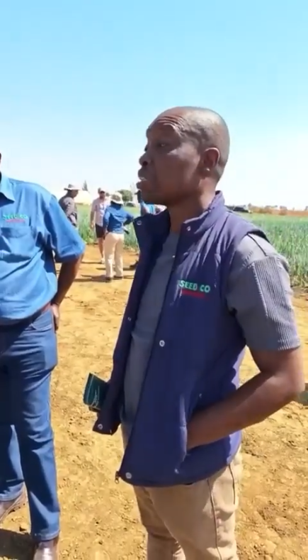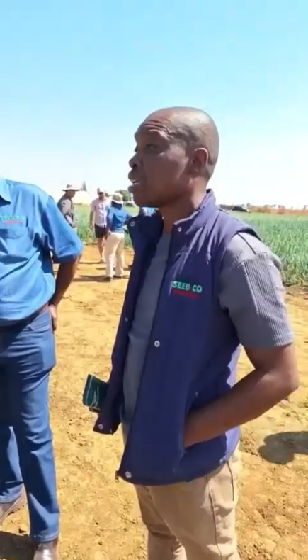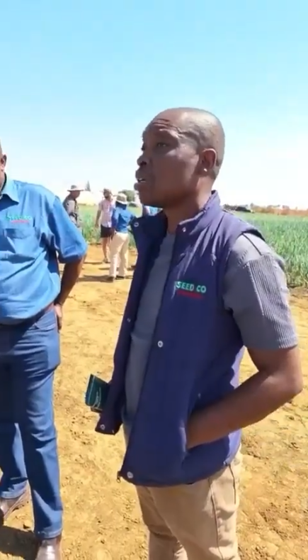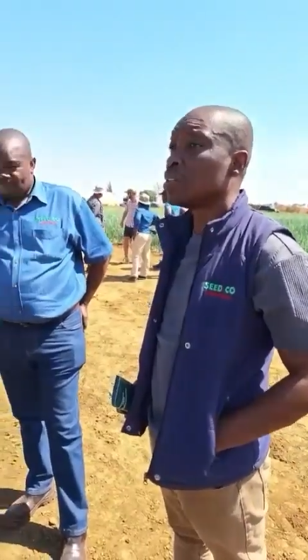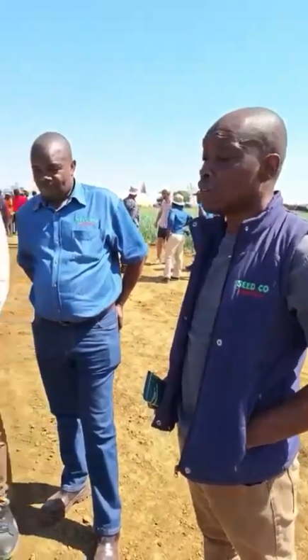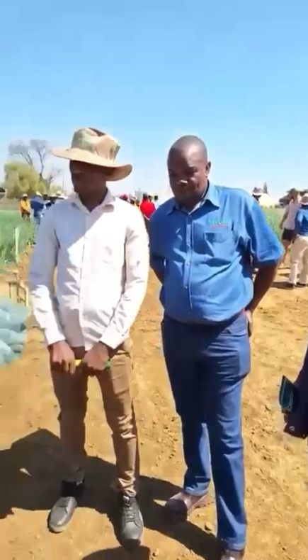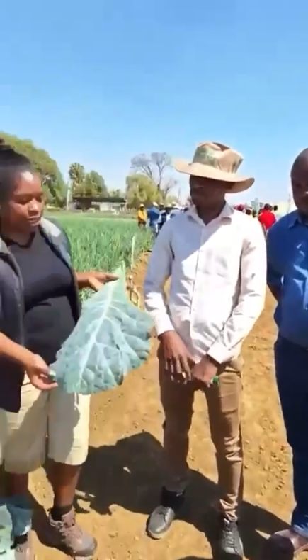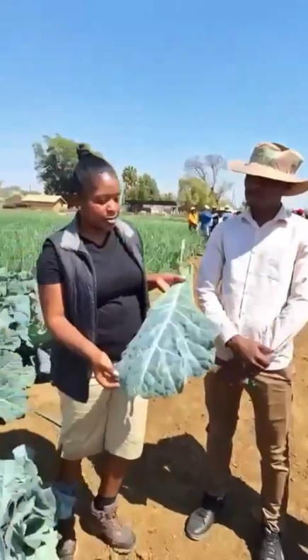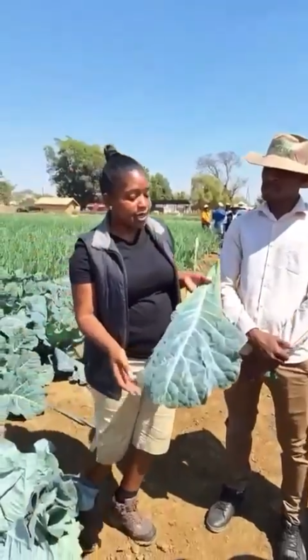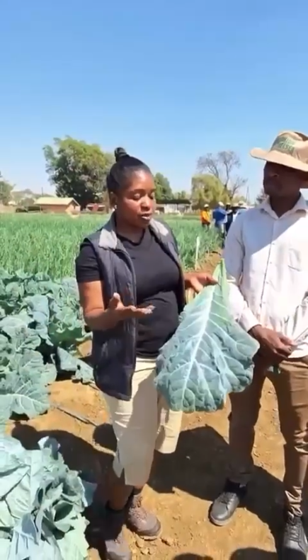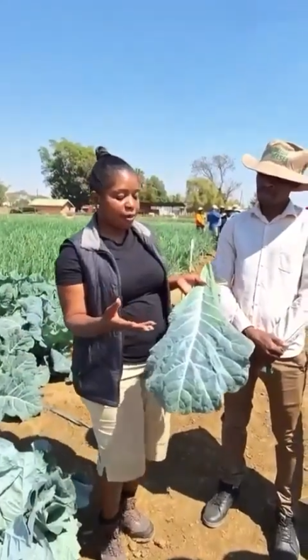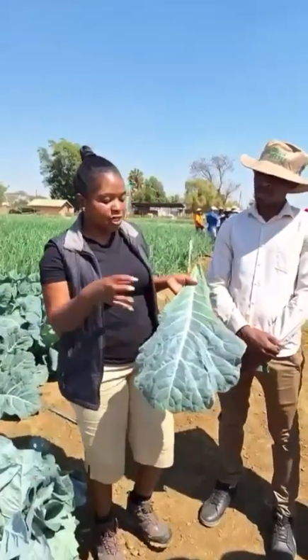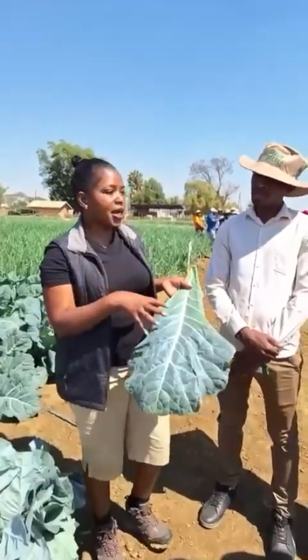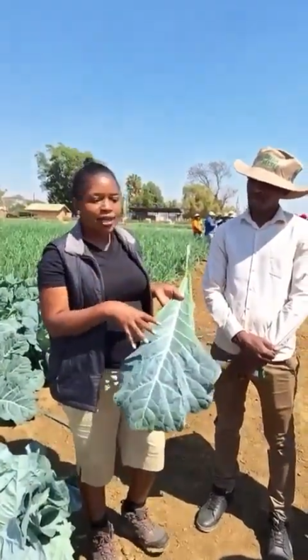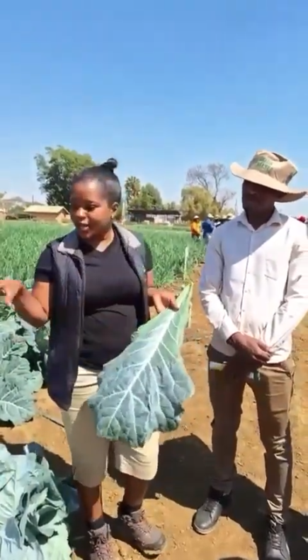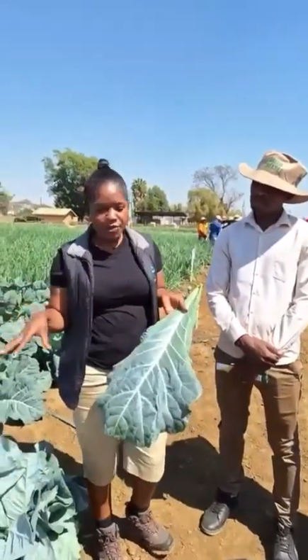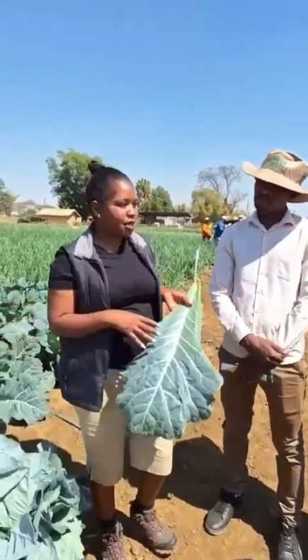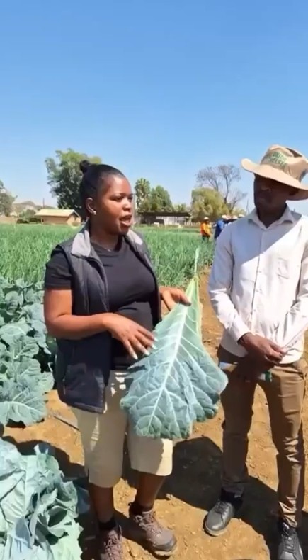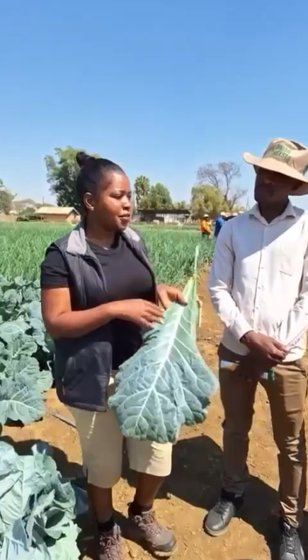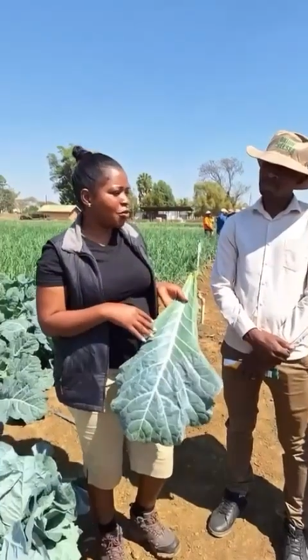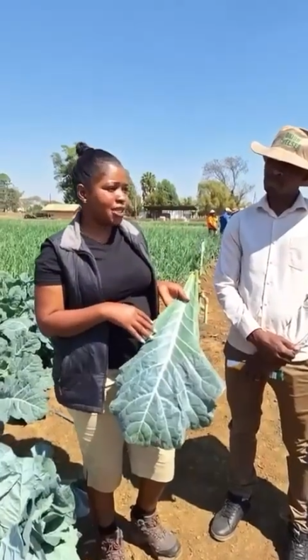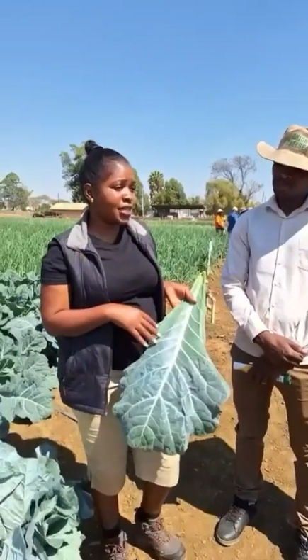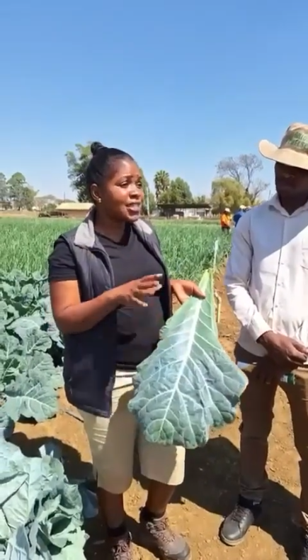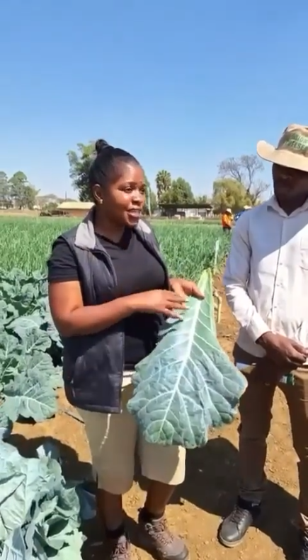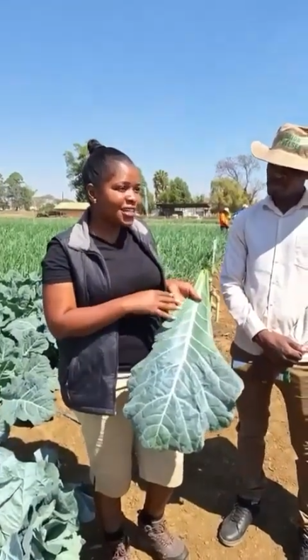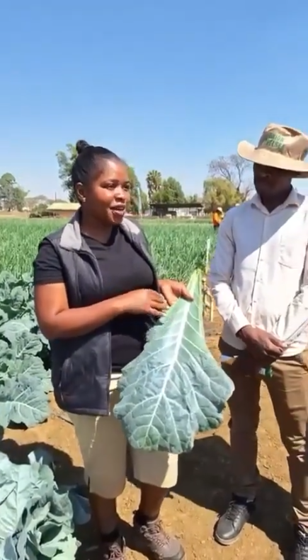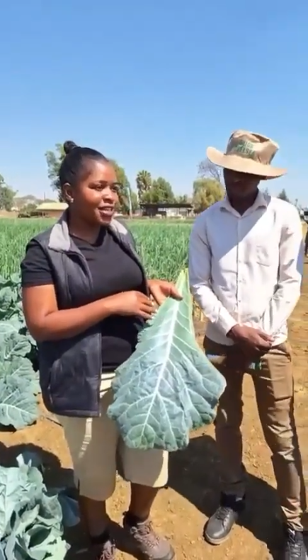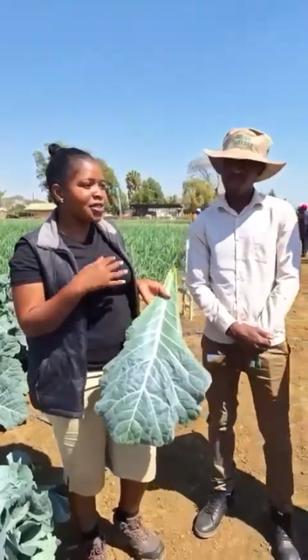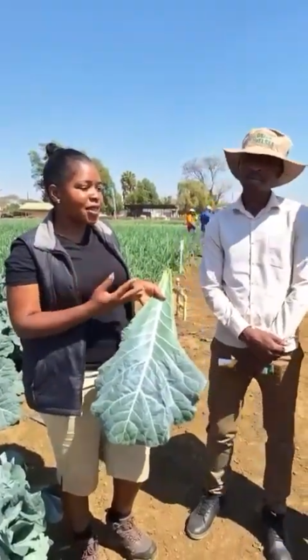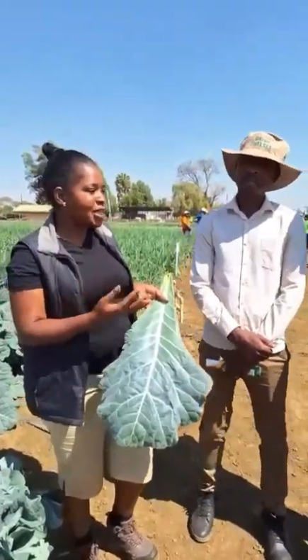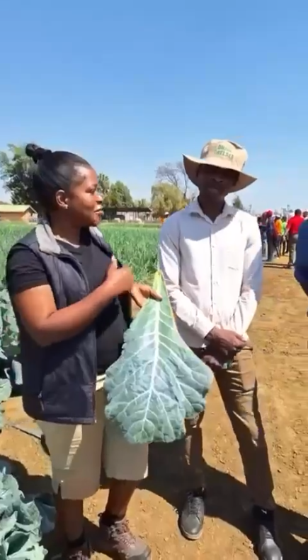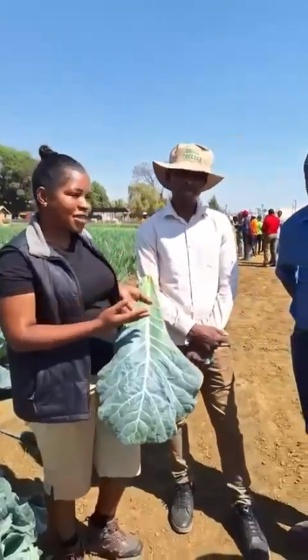Tell us a bit about the misconception around dark green leaves or vegetables and the over-application of fertilizer. Does it taste nice, this variety? What's the feedback you're getting from your market?